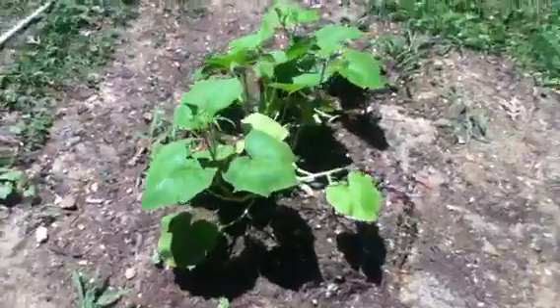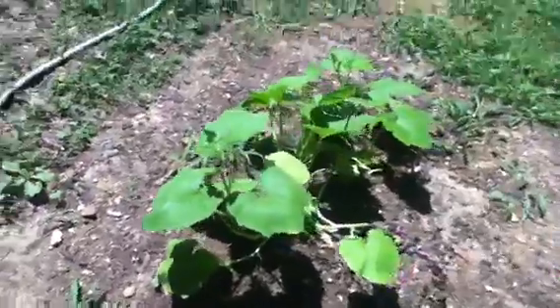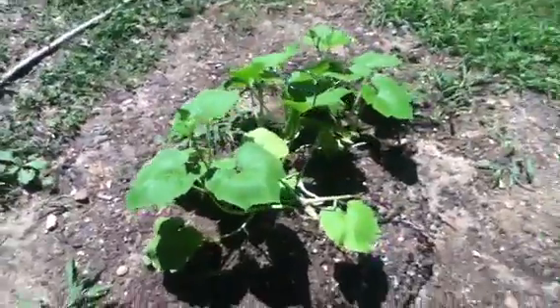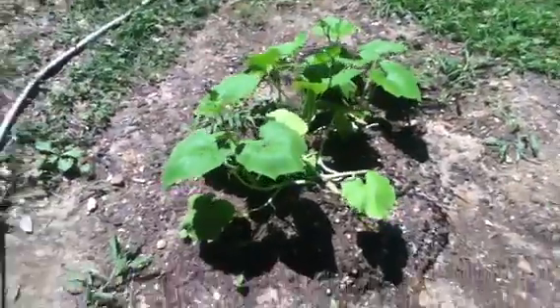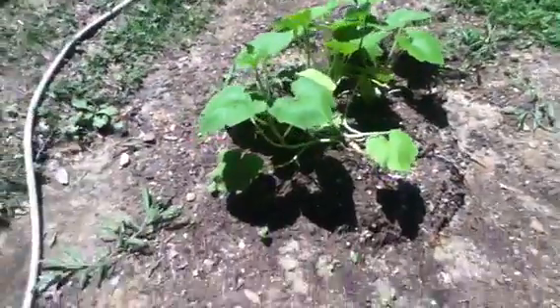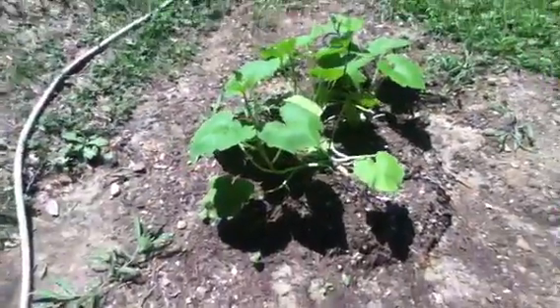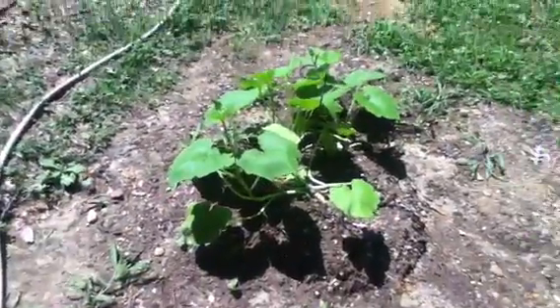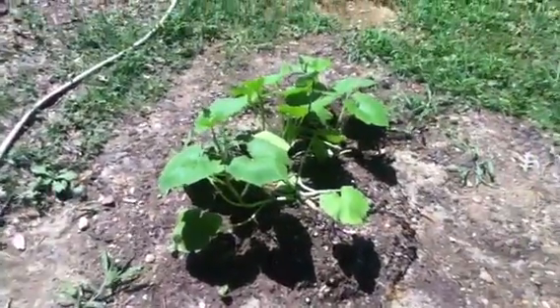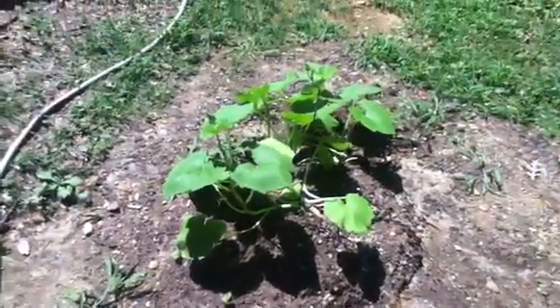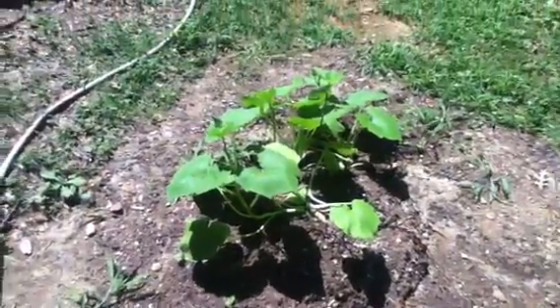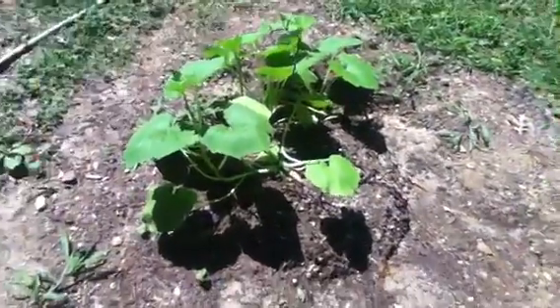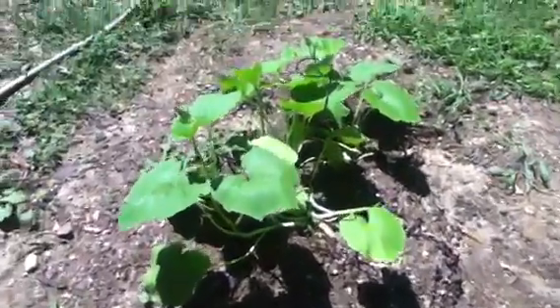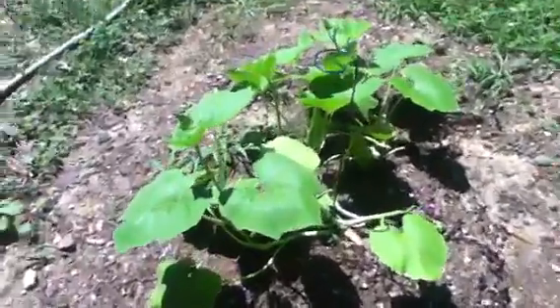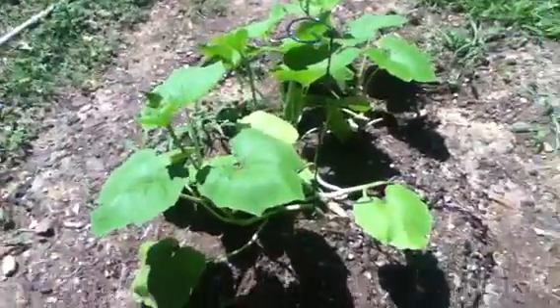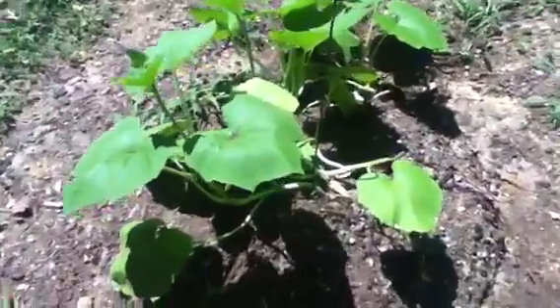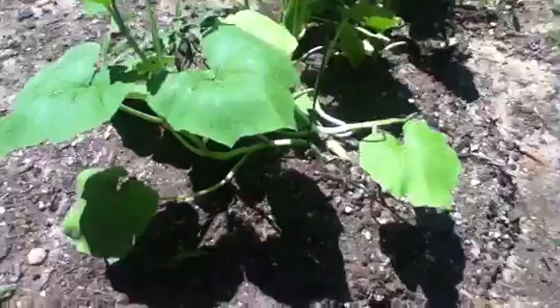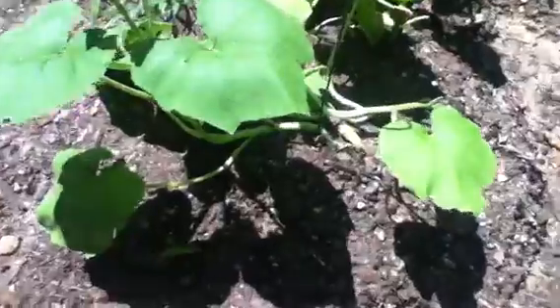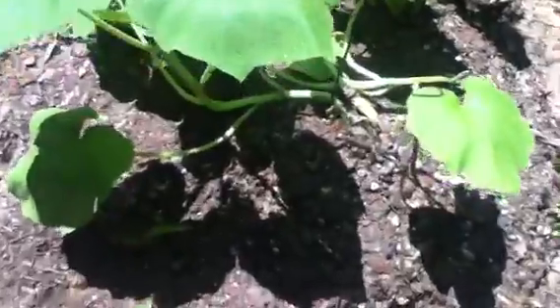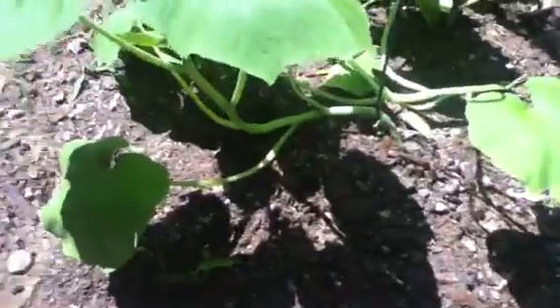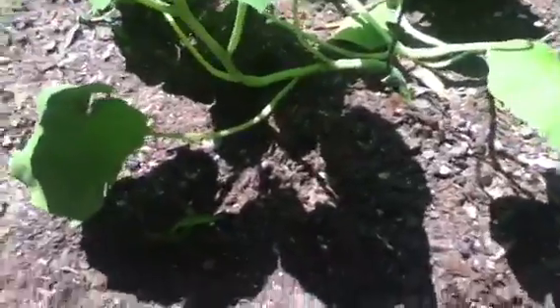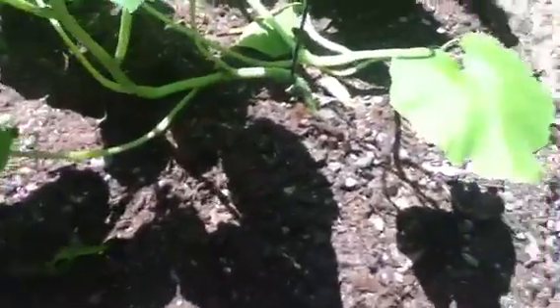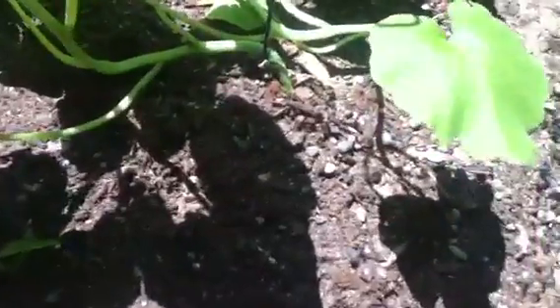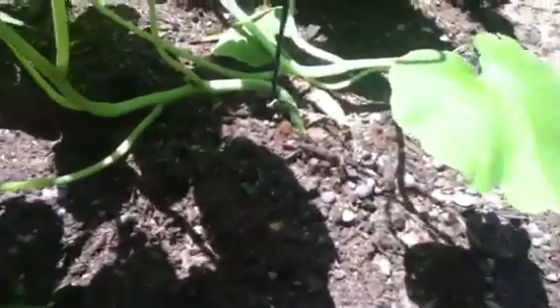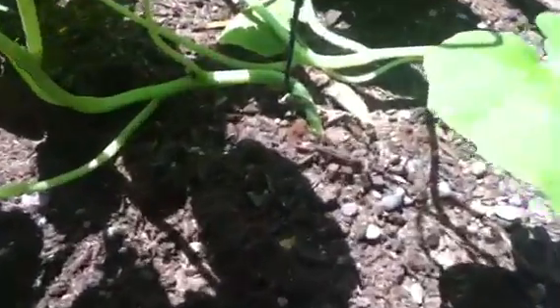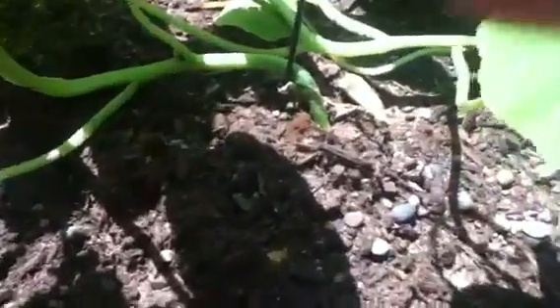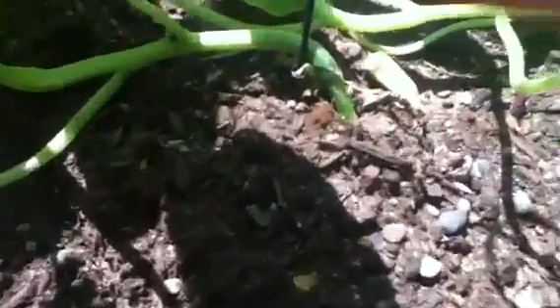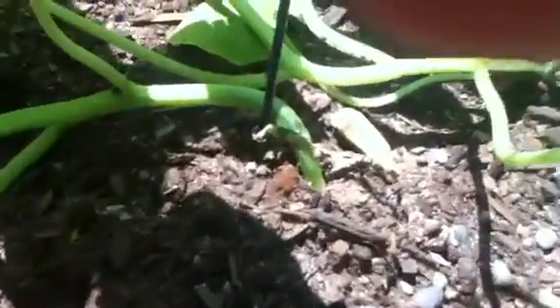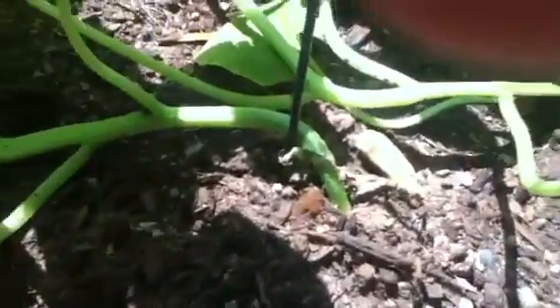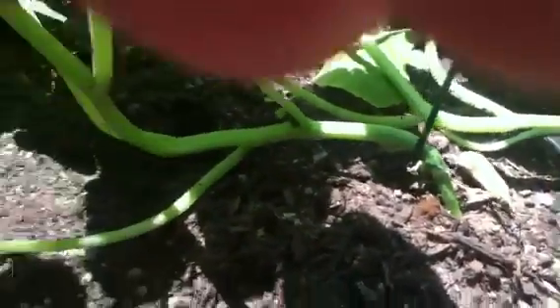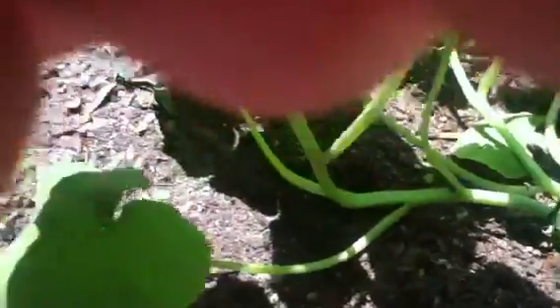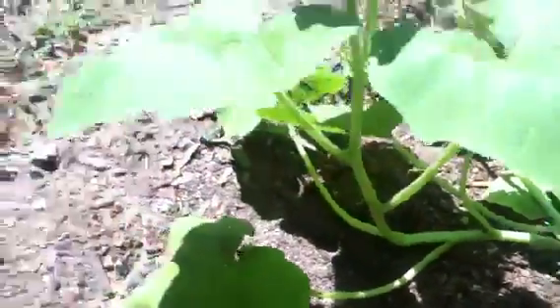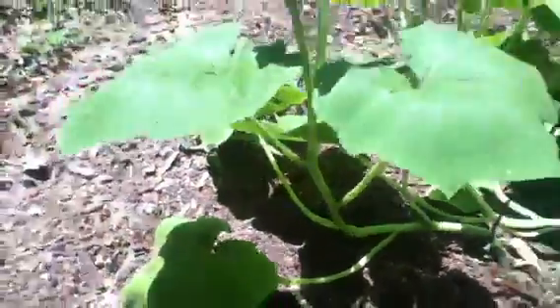But anyway, it rained again last week, really hard. We had a humongous thunderstorm and the plants fell over again. But as you can see, I didn't do anything to them and they just sort of shot back up.